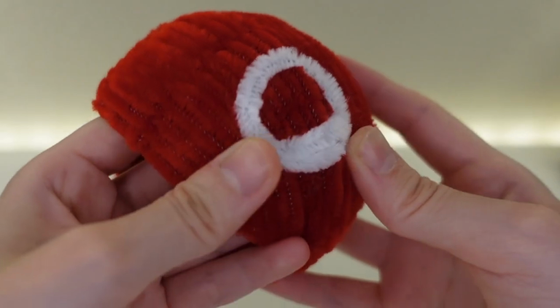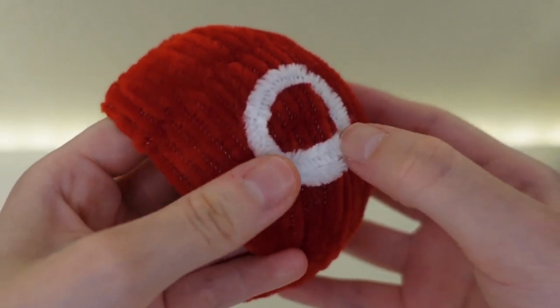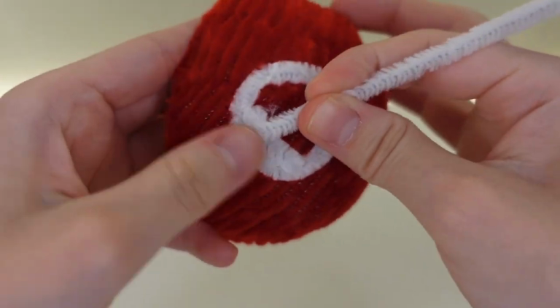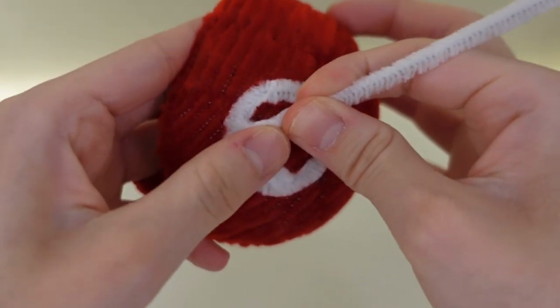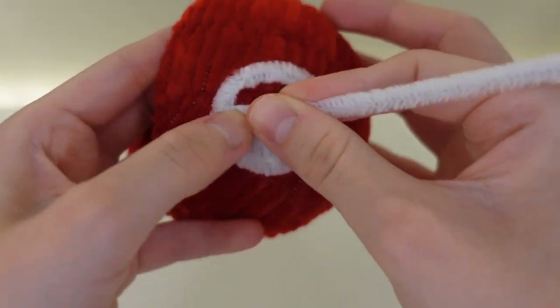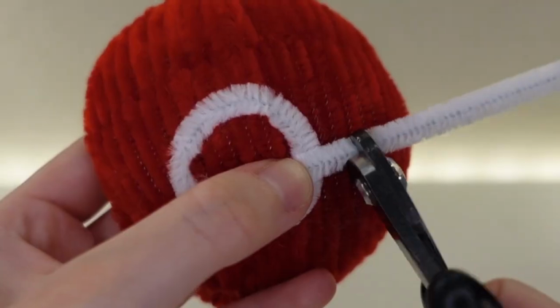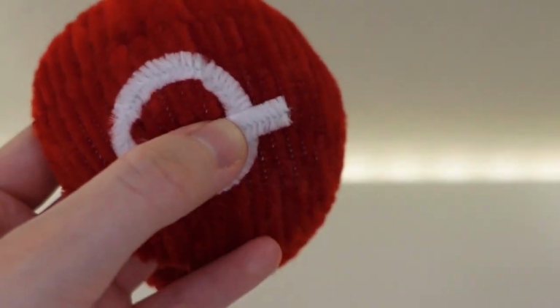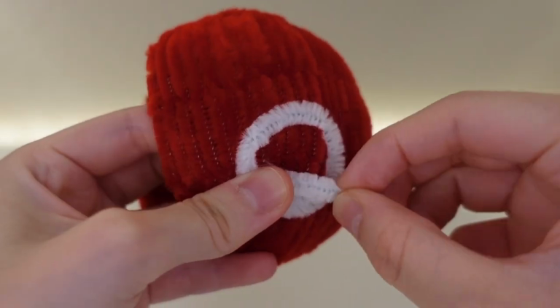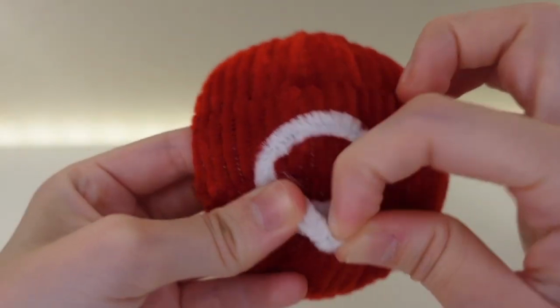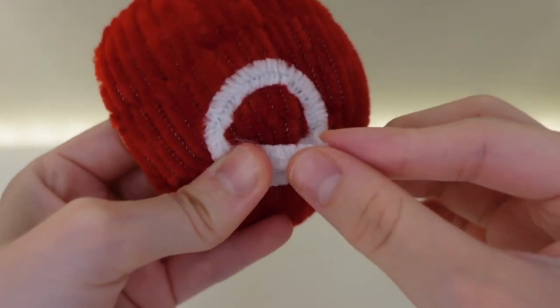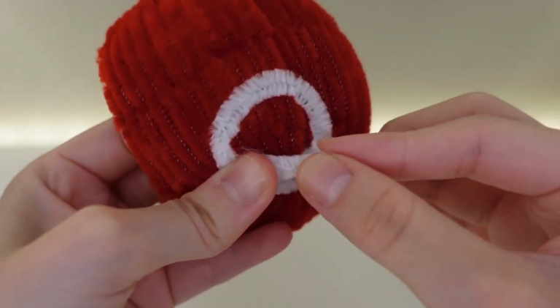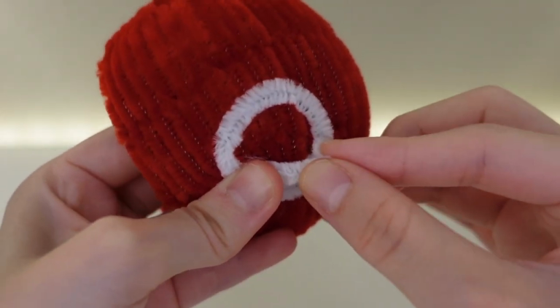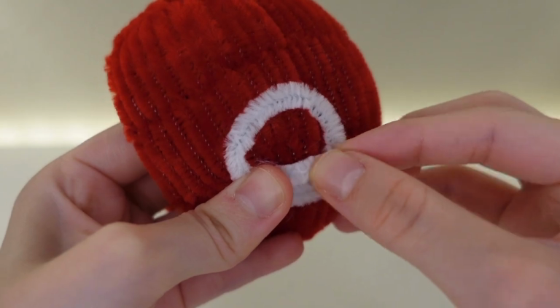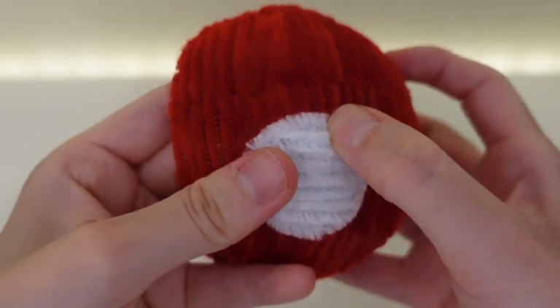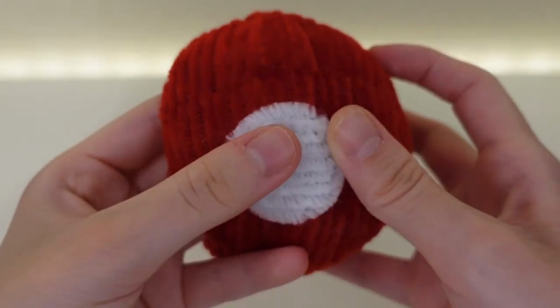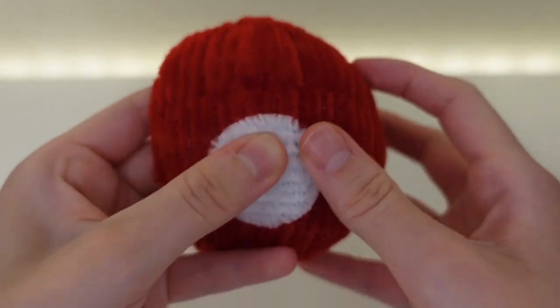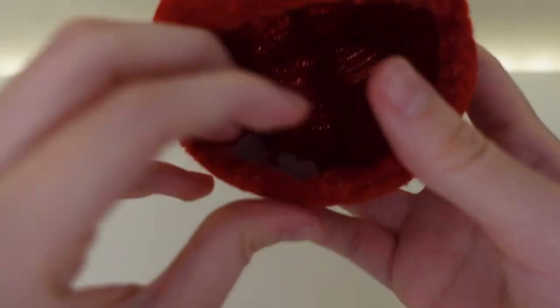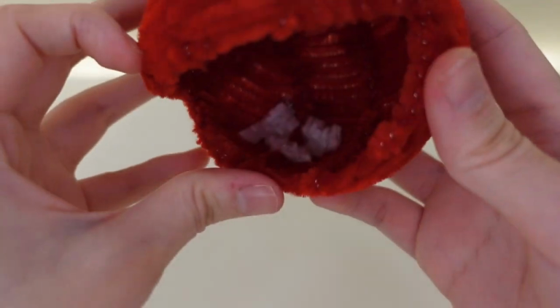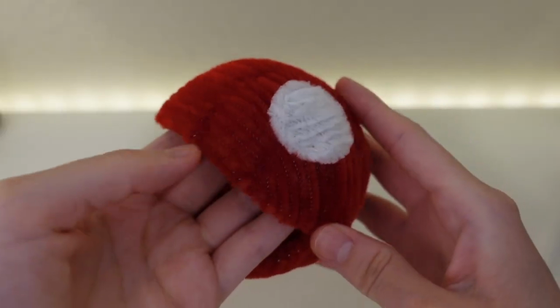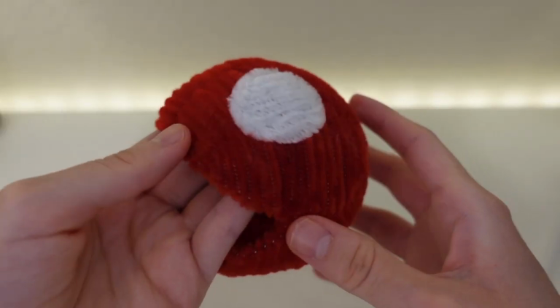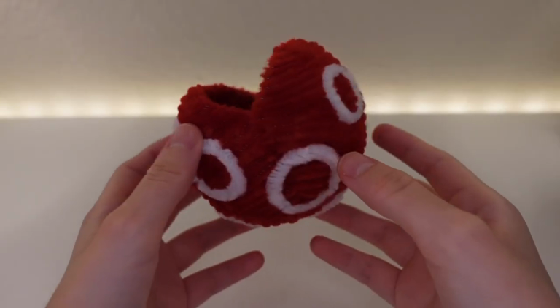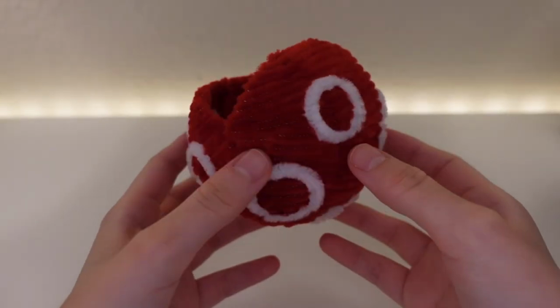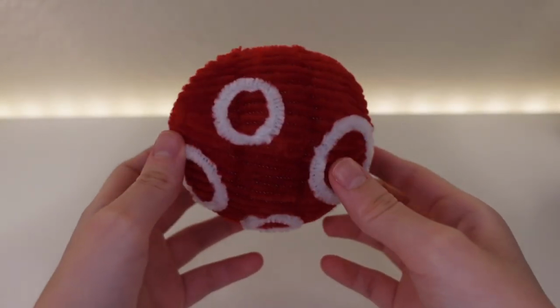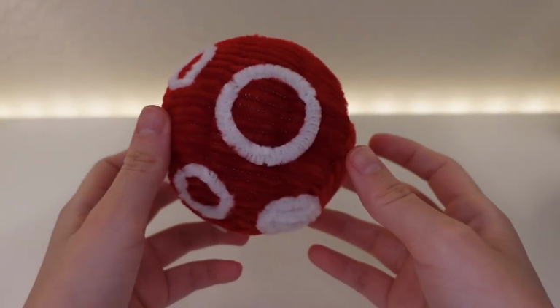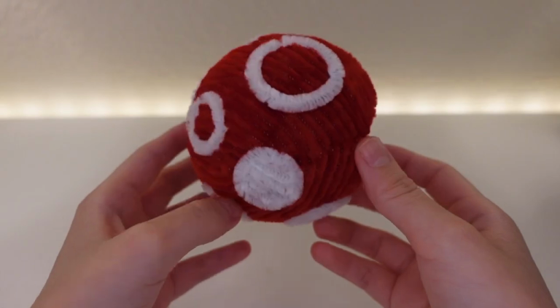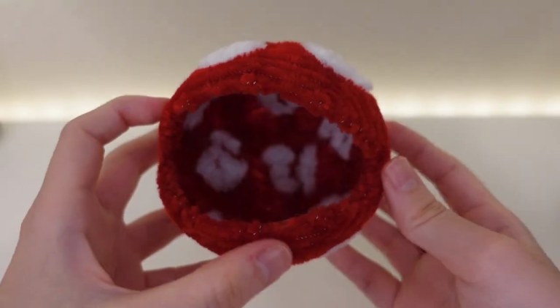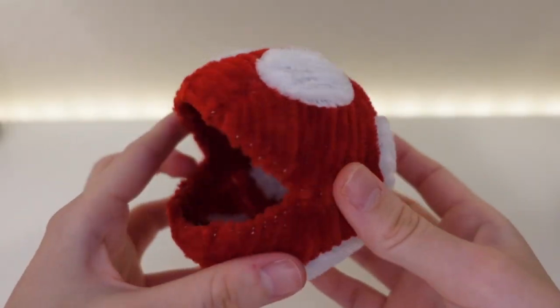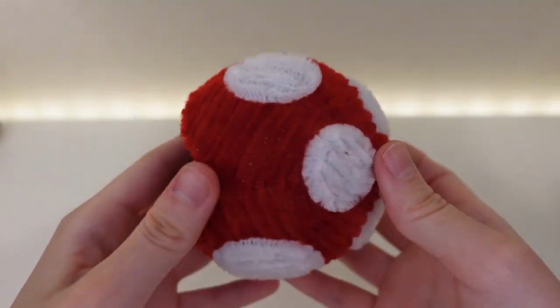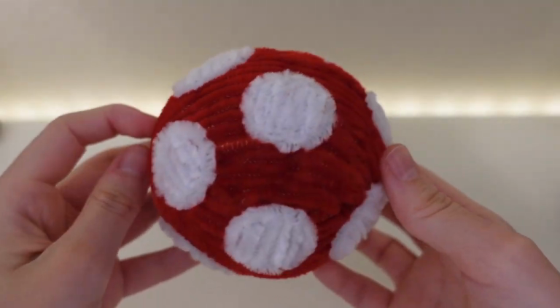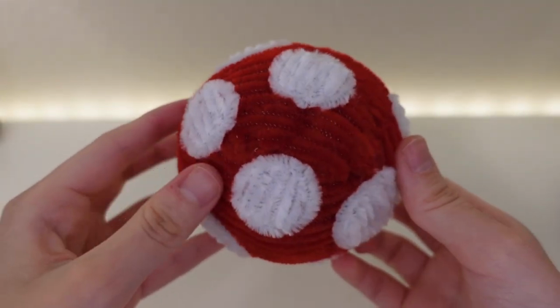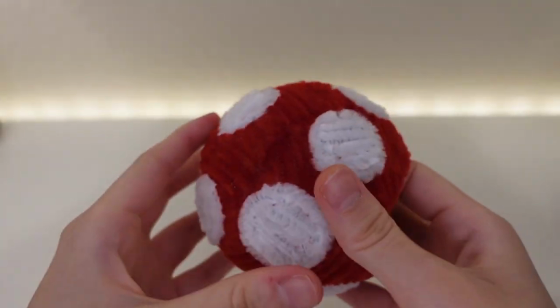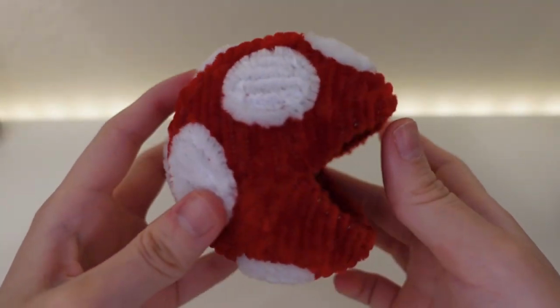After I place all the spot outlines where I want them to be, I'll fill in each one. Once that's finished, I can start making the stem.